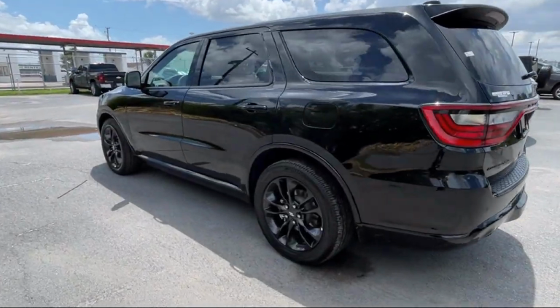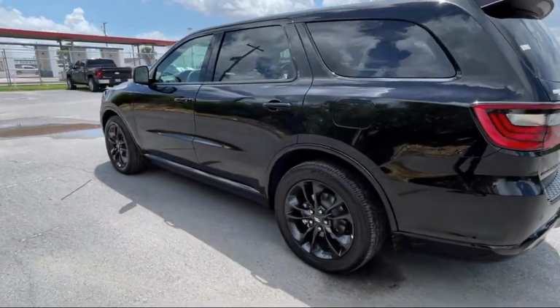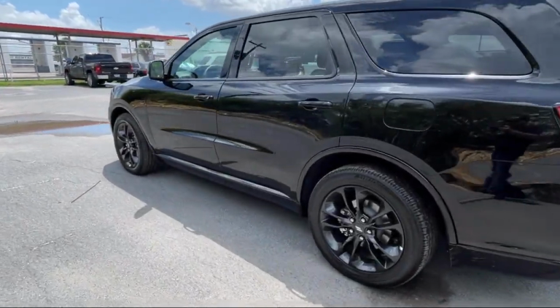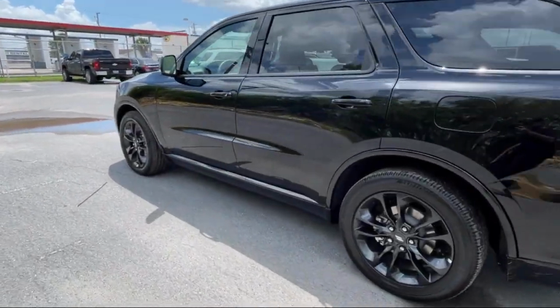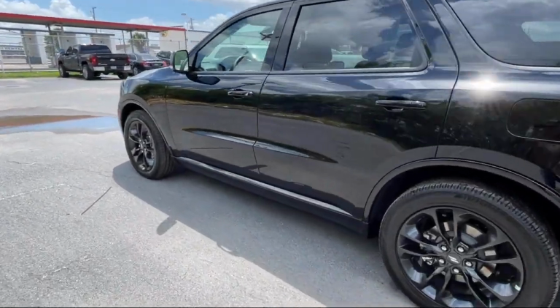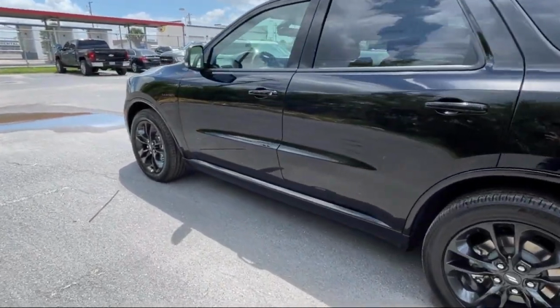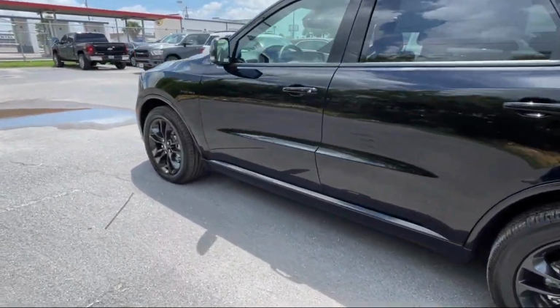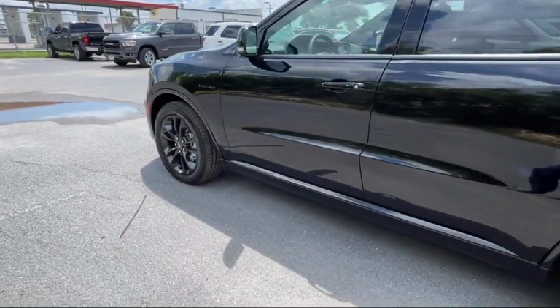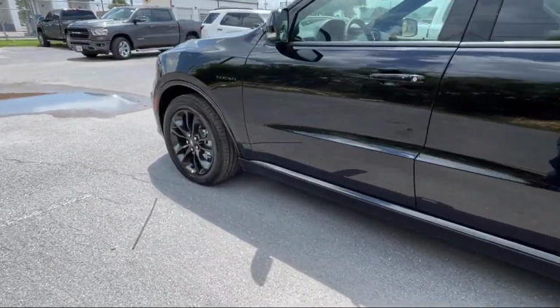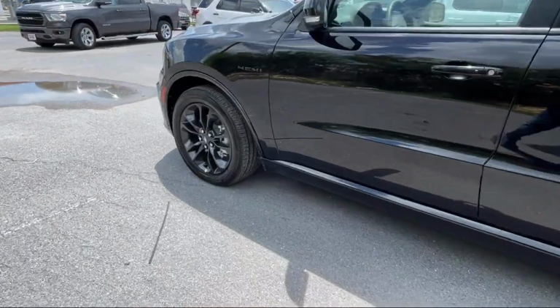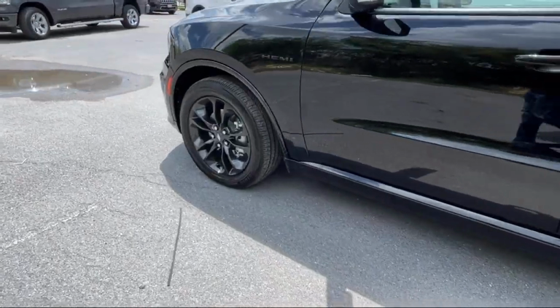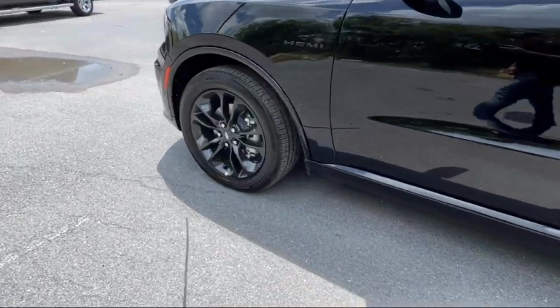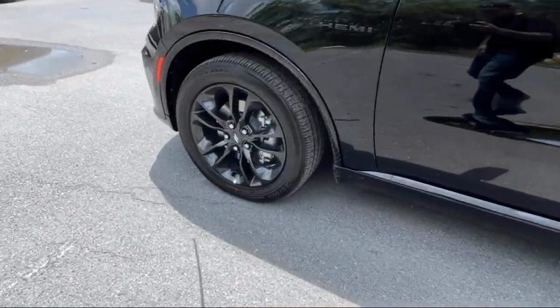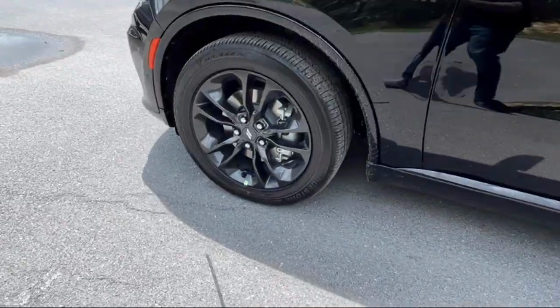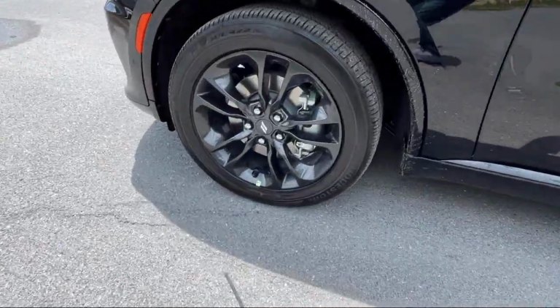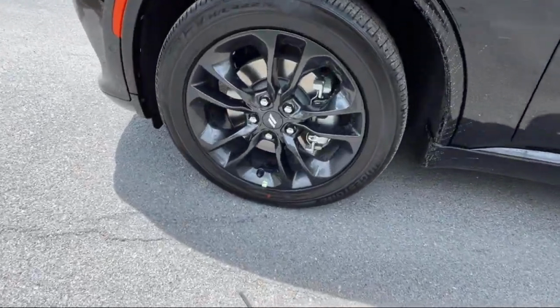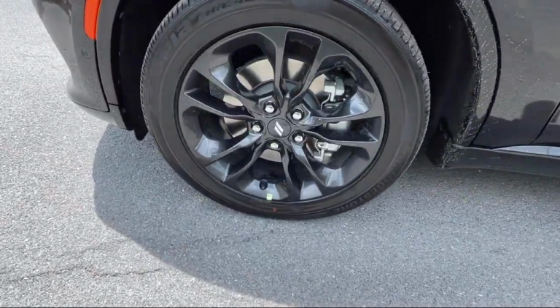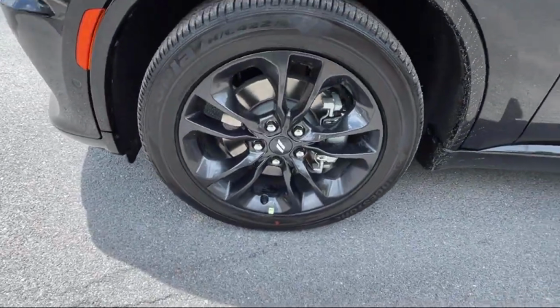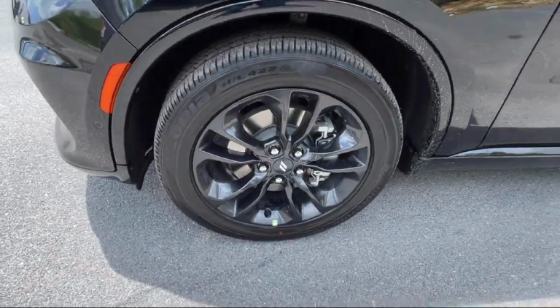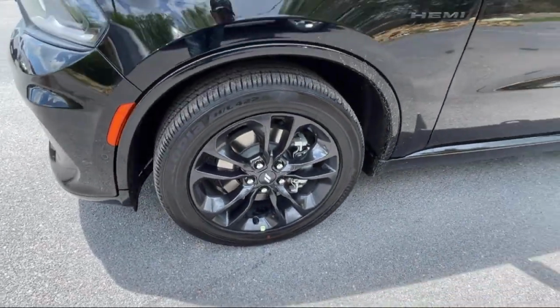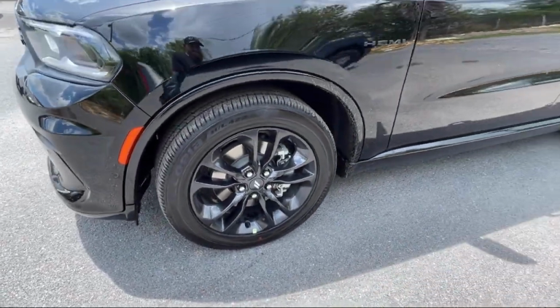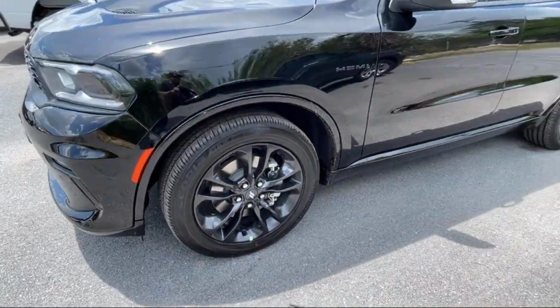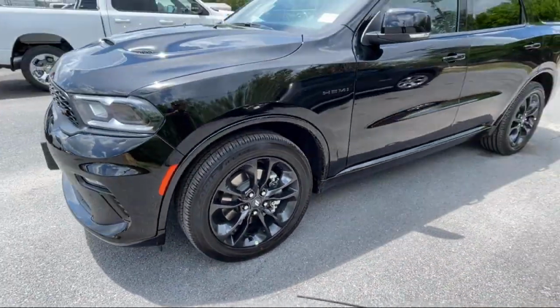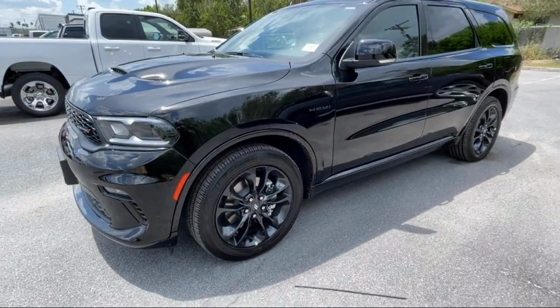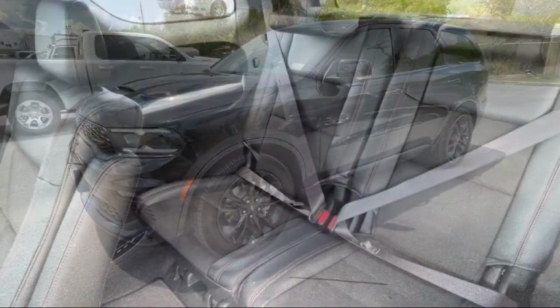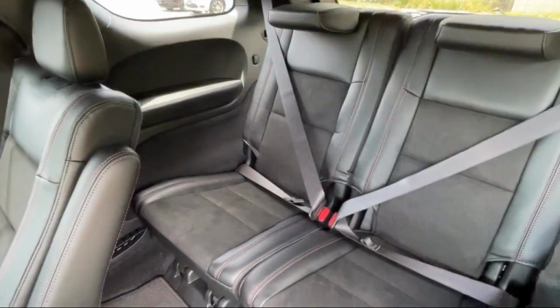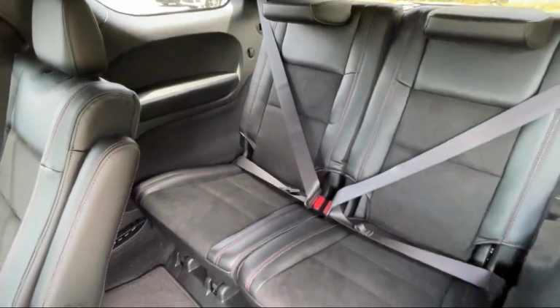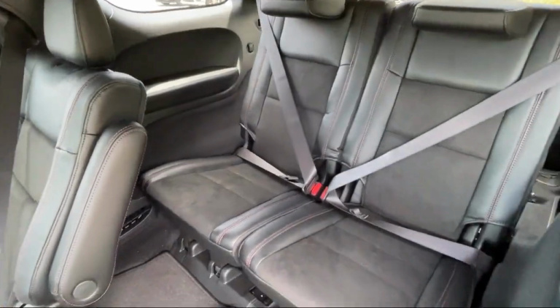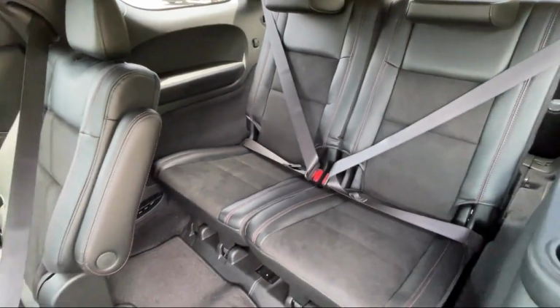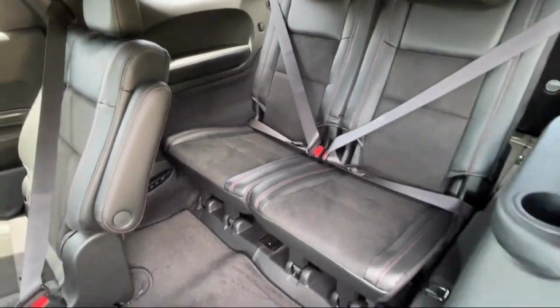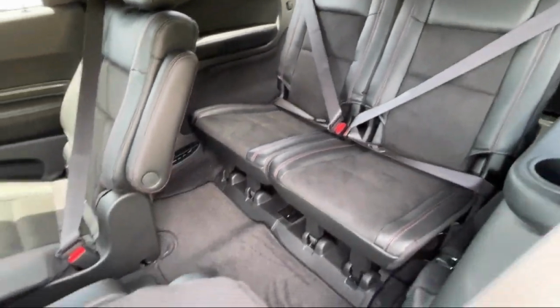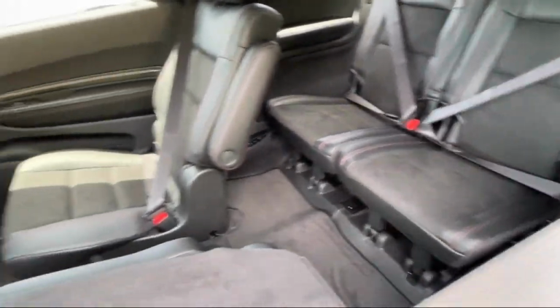Also included are heated rear seats, Apple CarPlay and Android Auto, Sirius XM Guardian emergency communication system, heated front seats, and Auto High Beam Headlamp Control.